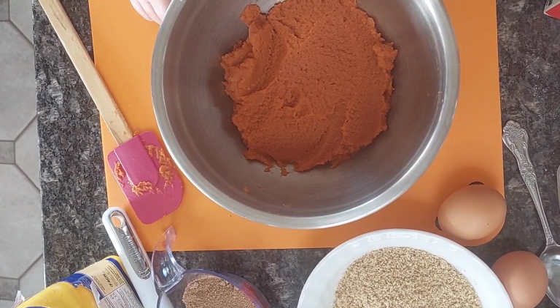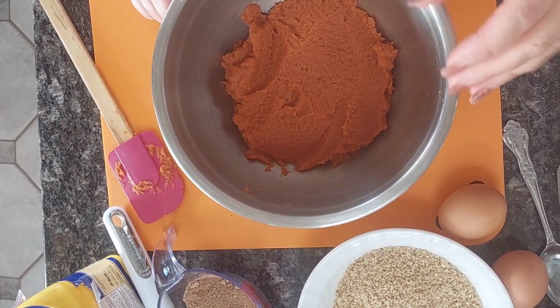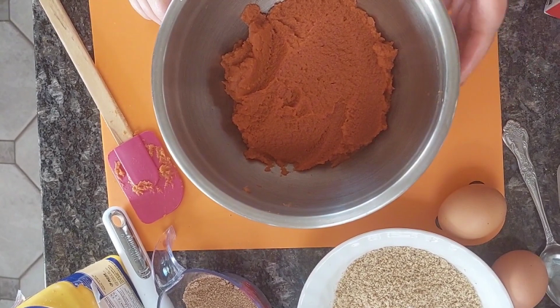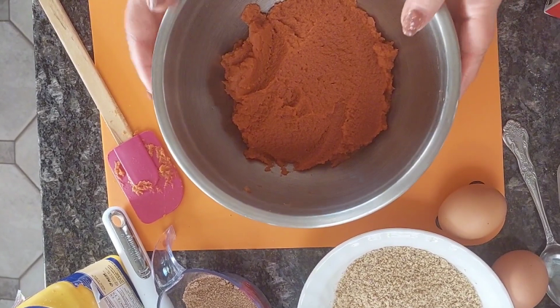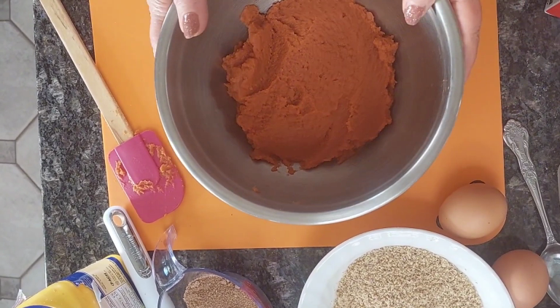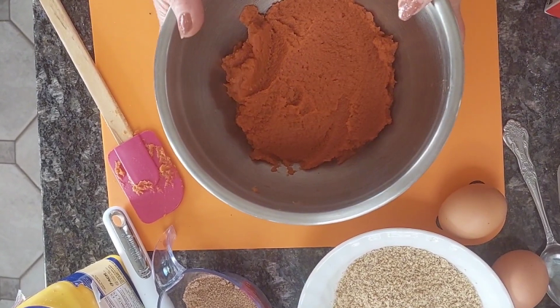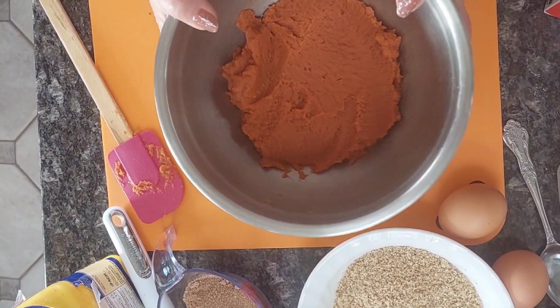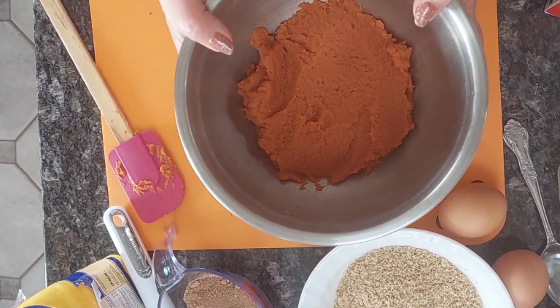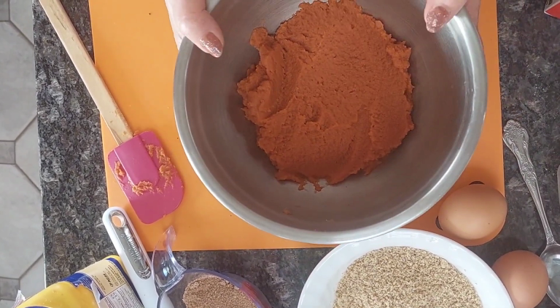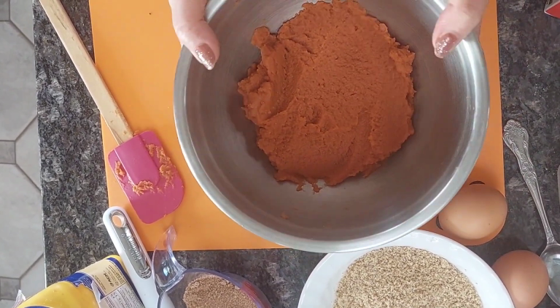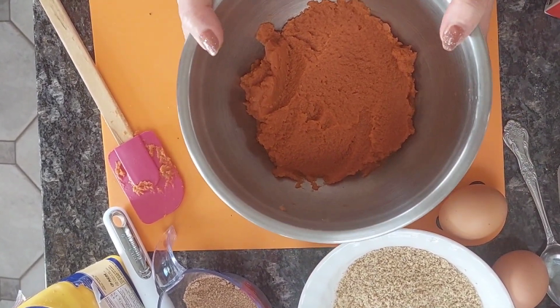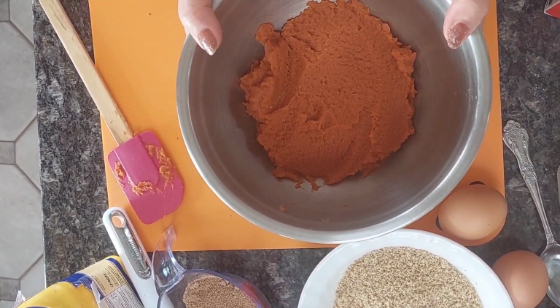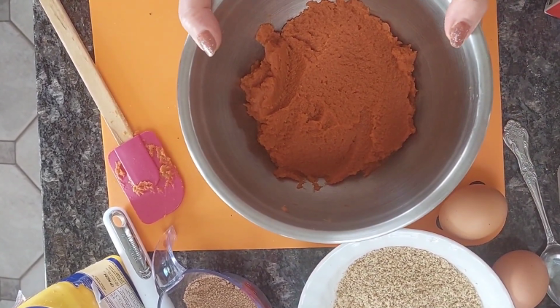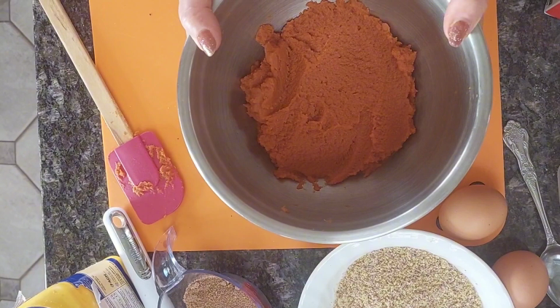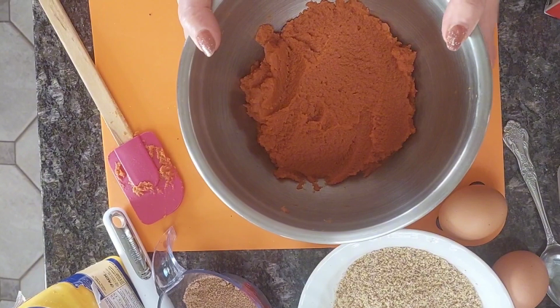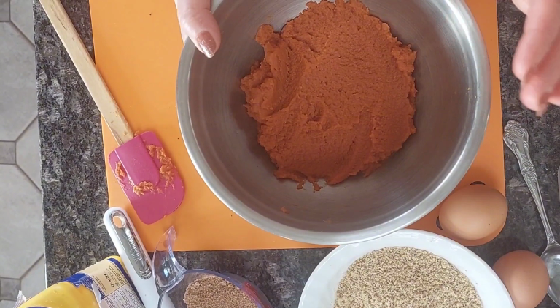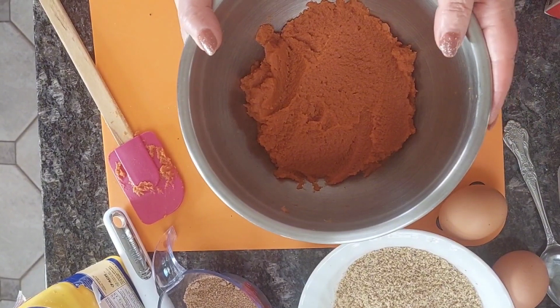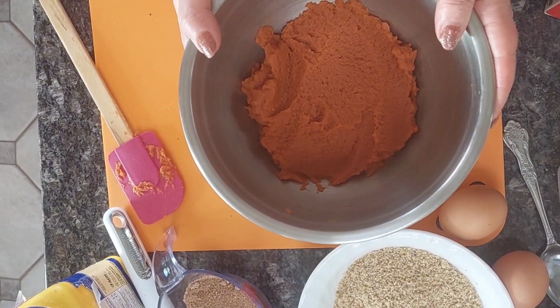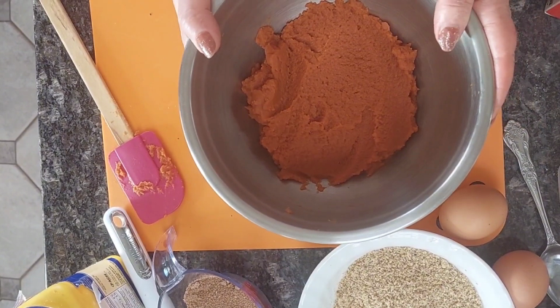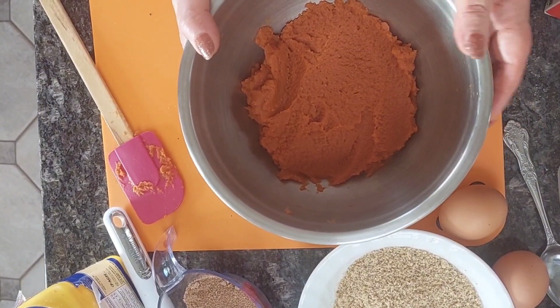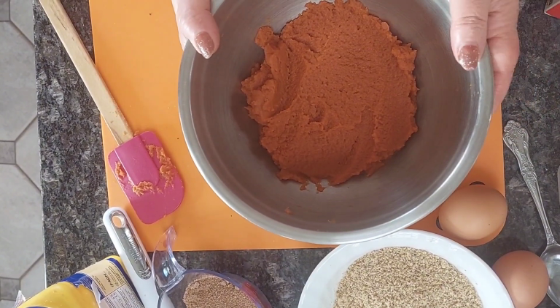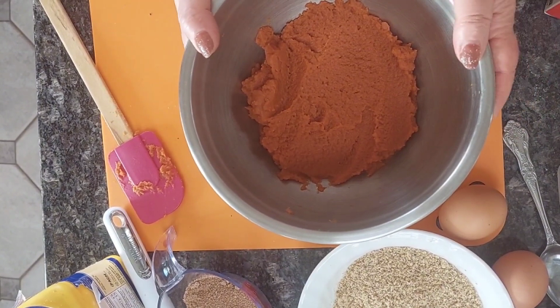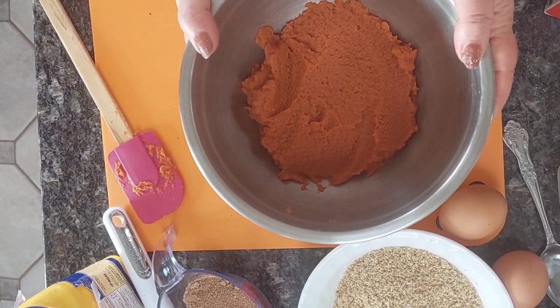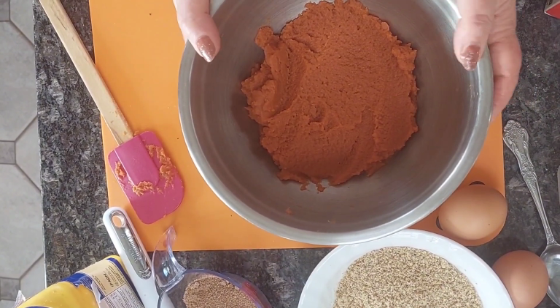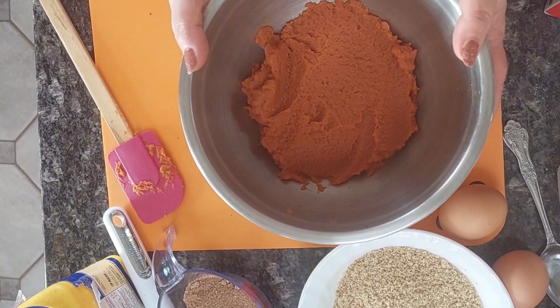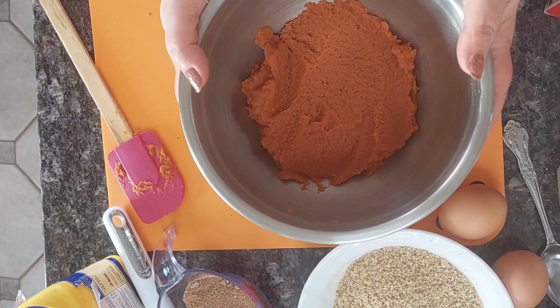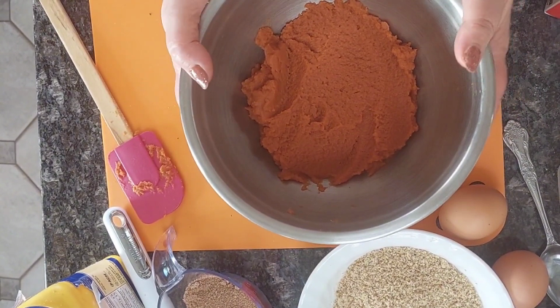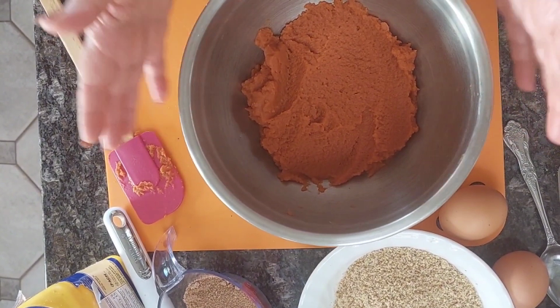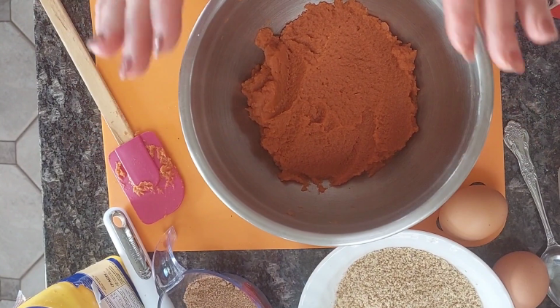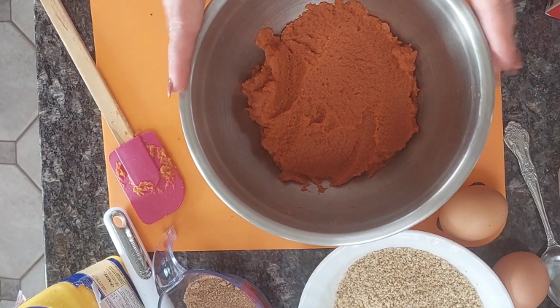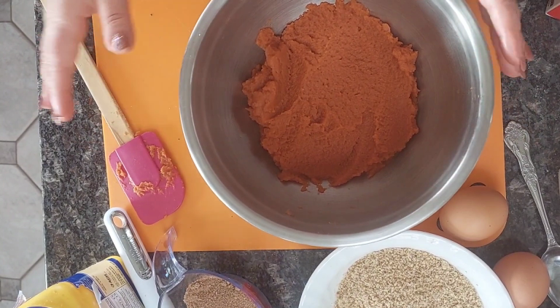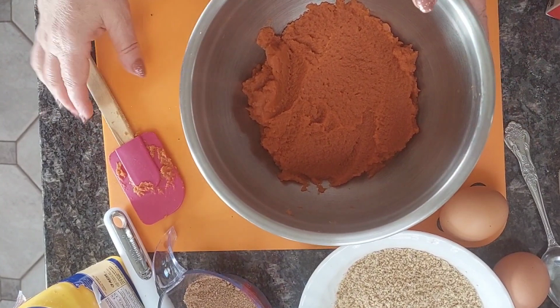Meanwhile, I'm making the filling. I have here 15 ounces of pure pumpkin — not pie filling, pure canned pumpkin.